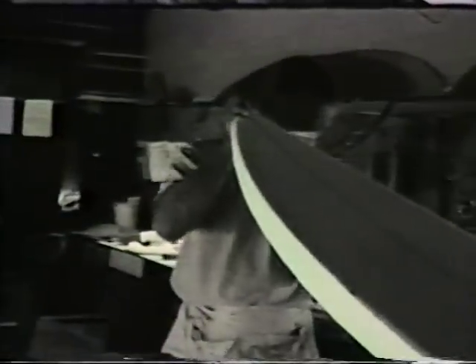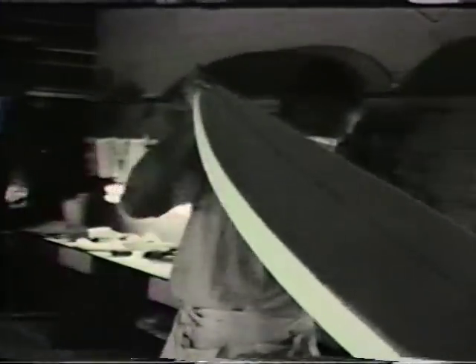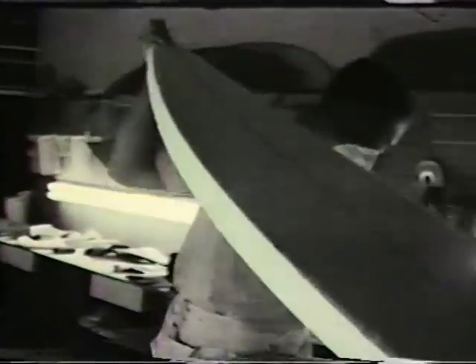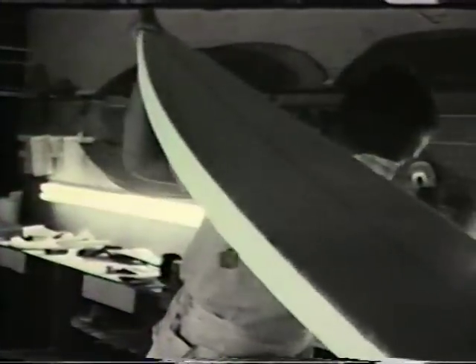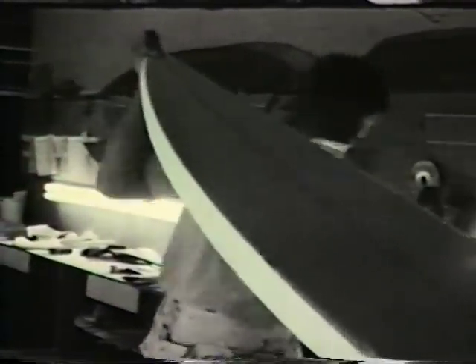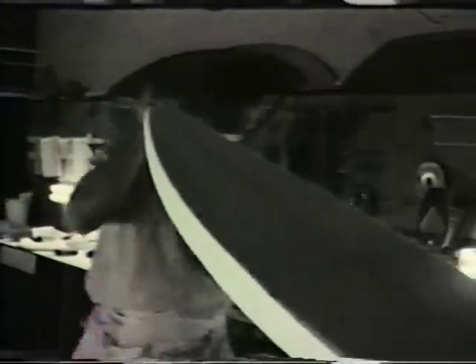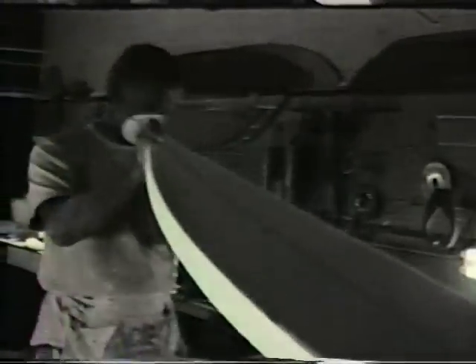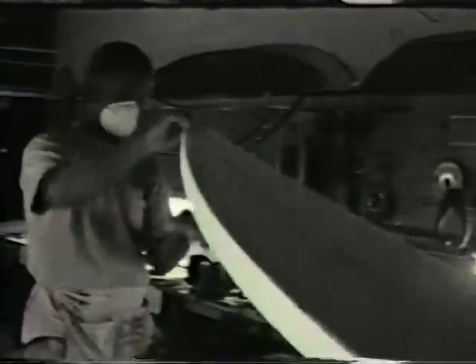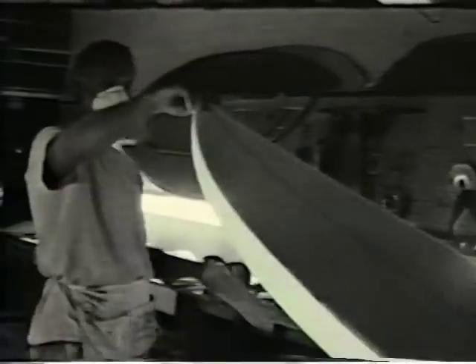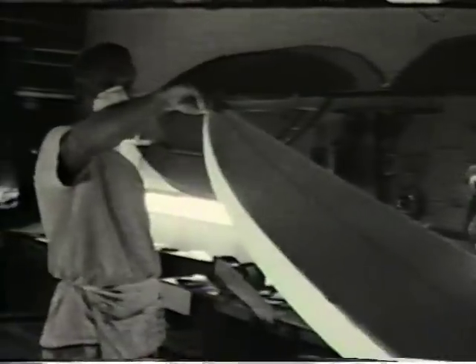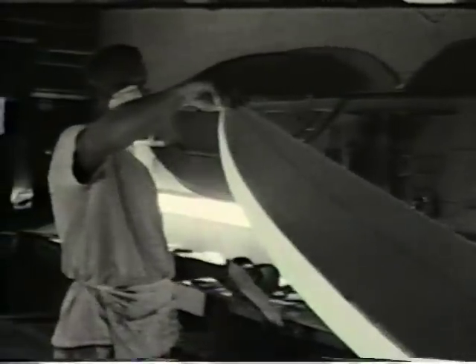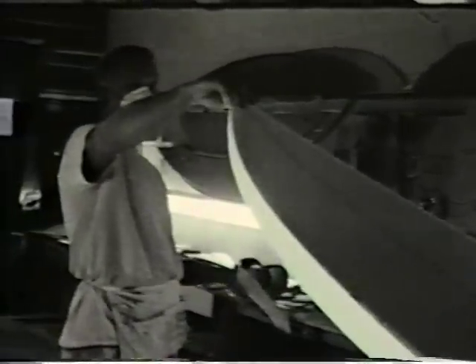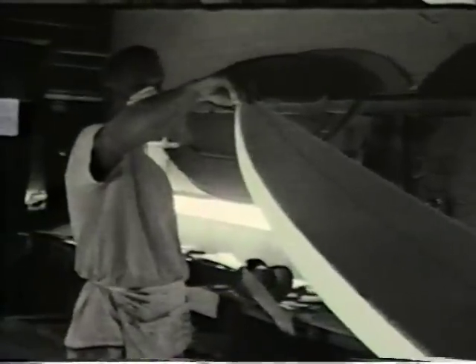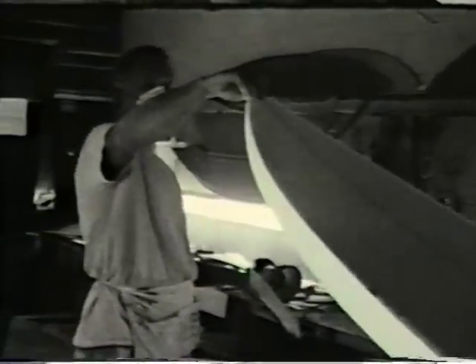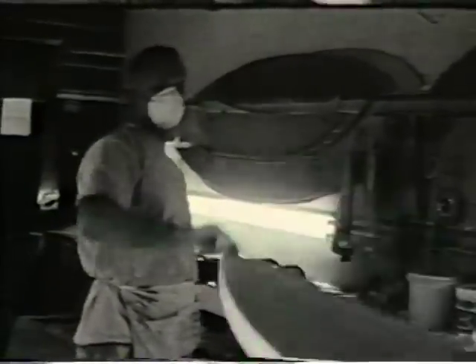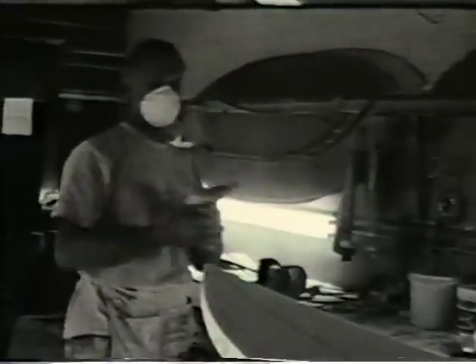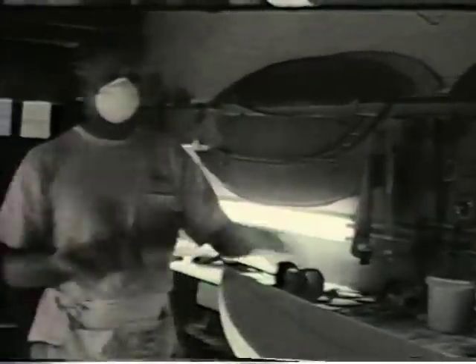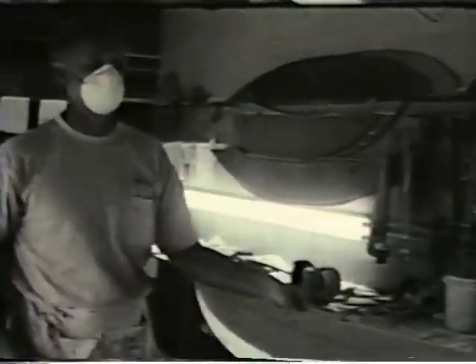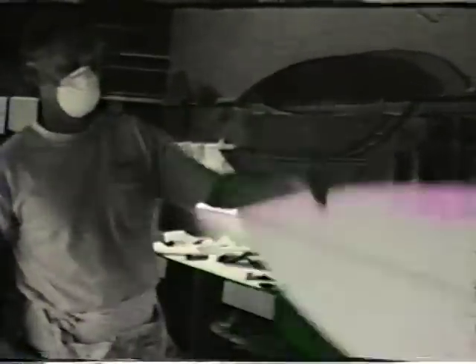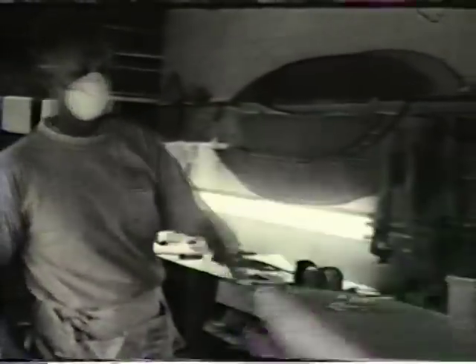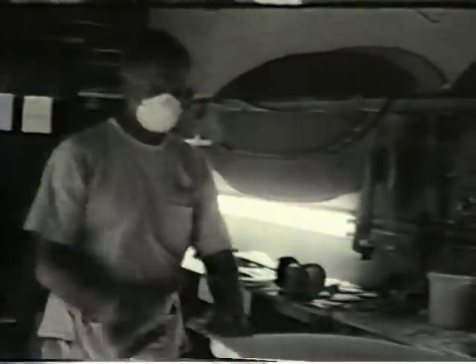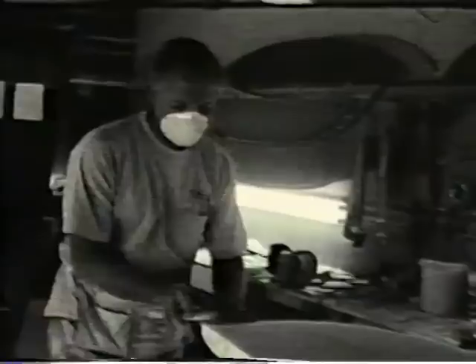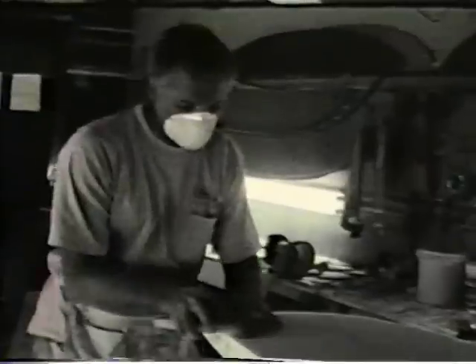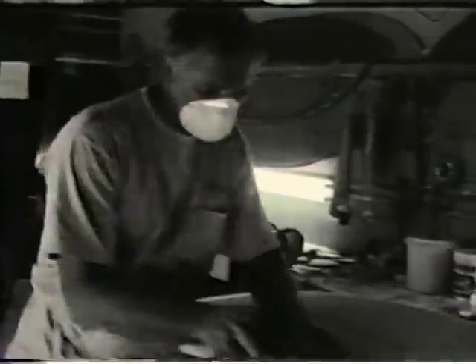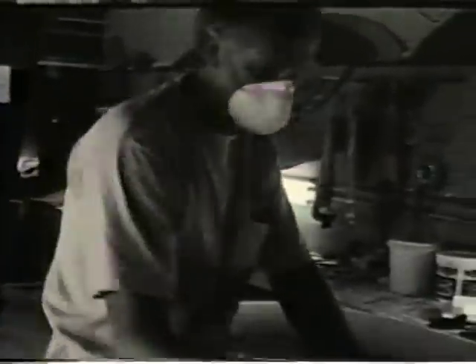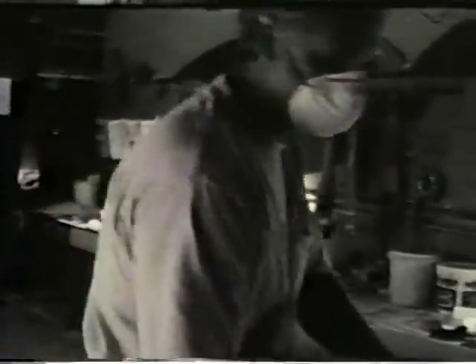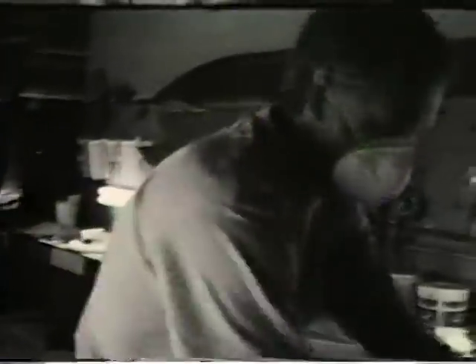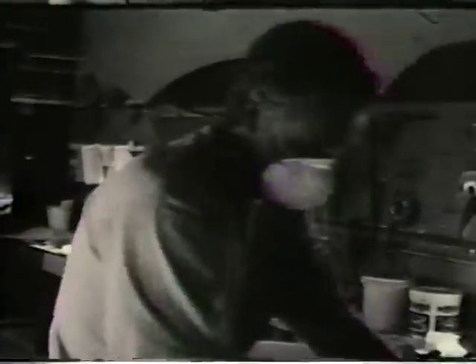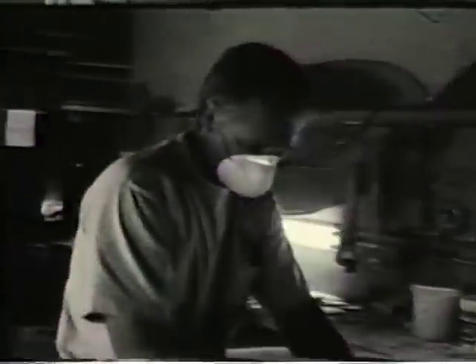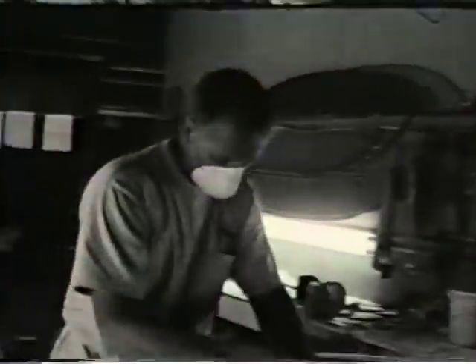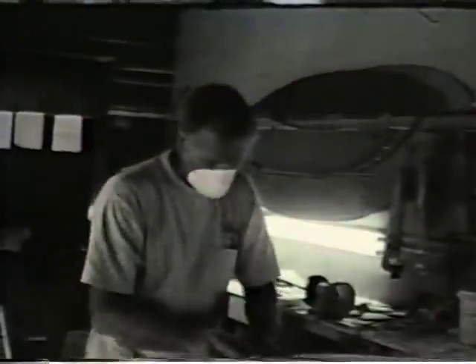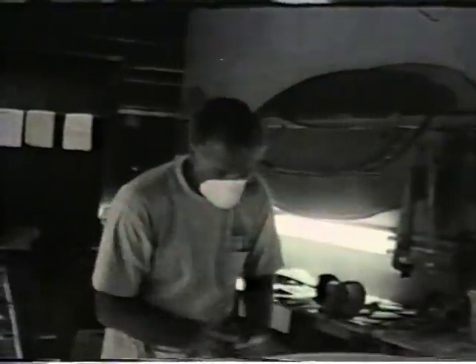My senior year in high school, I went to work for Hobie in Hawaii and worked until September, and that was when my dad's next tour of duty sent him to Dover, Delaware.